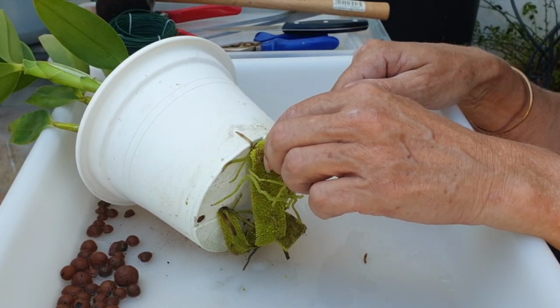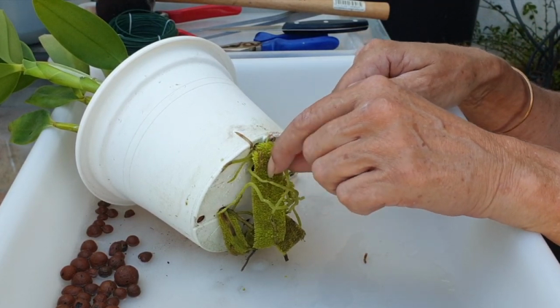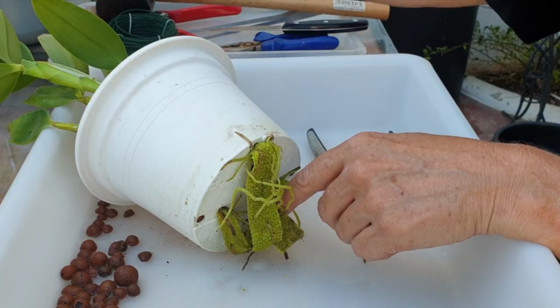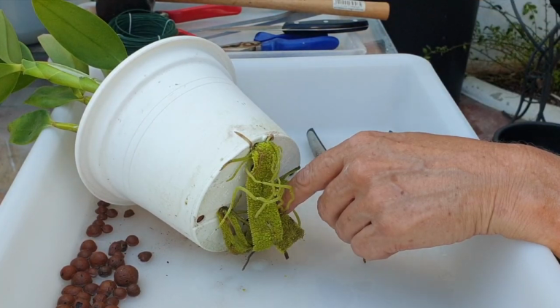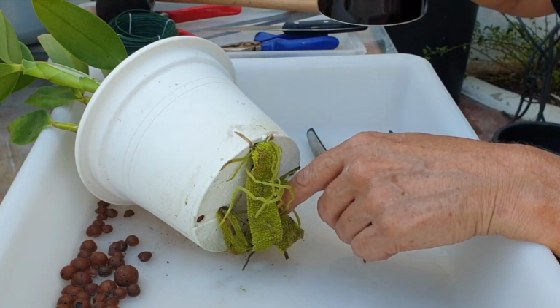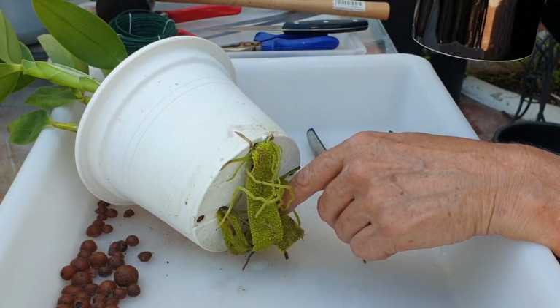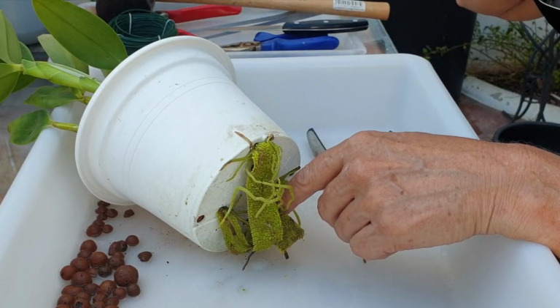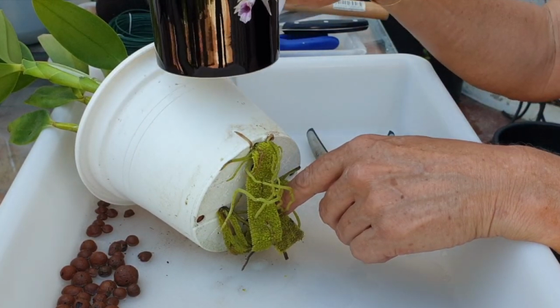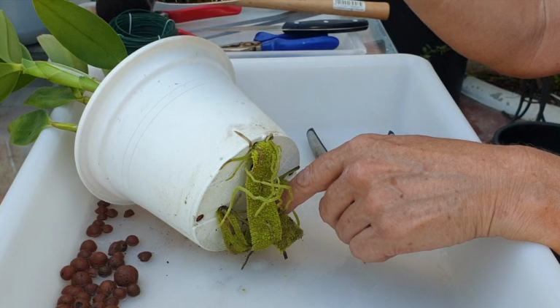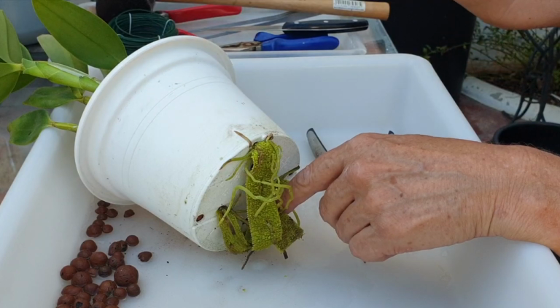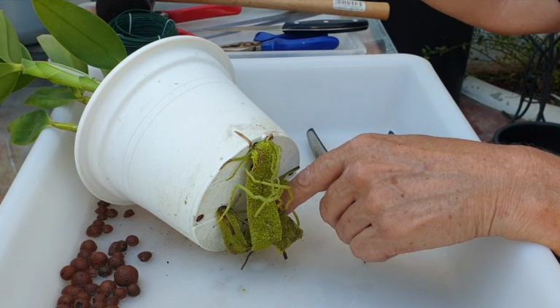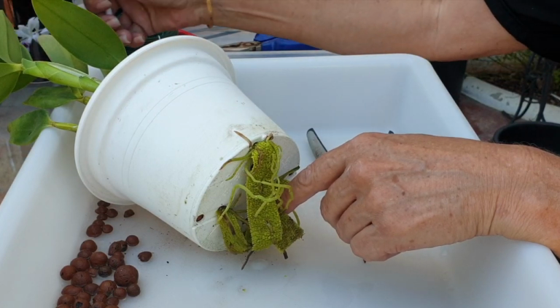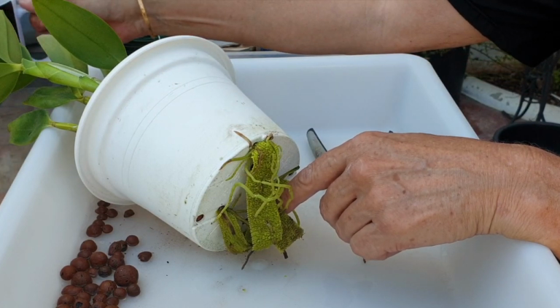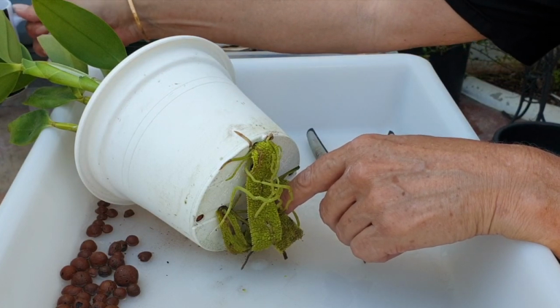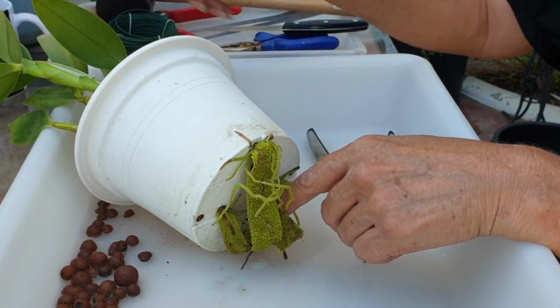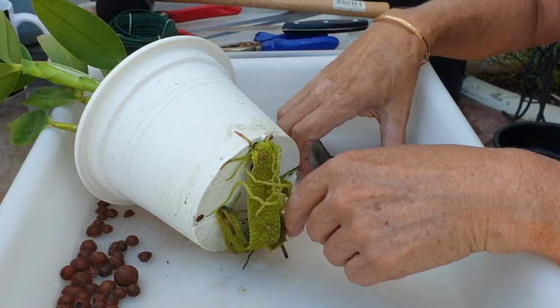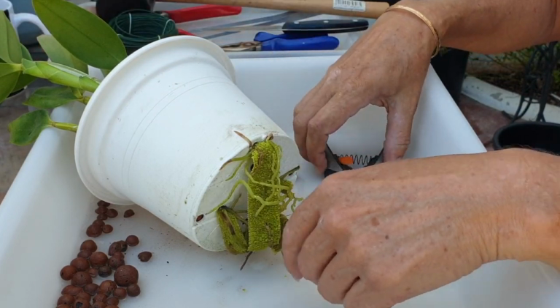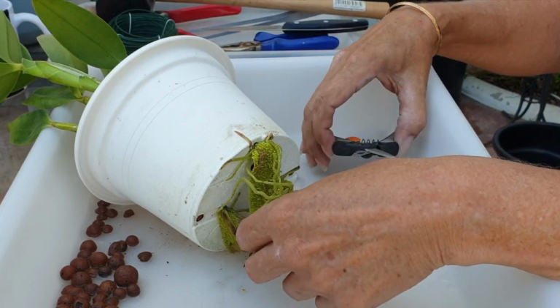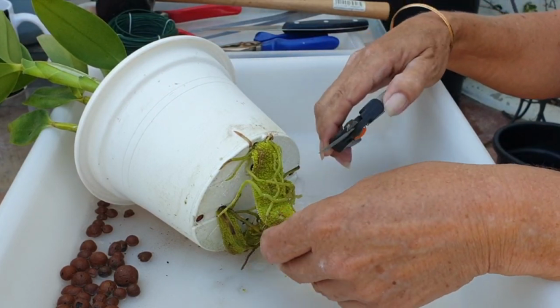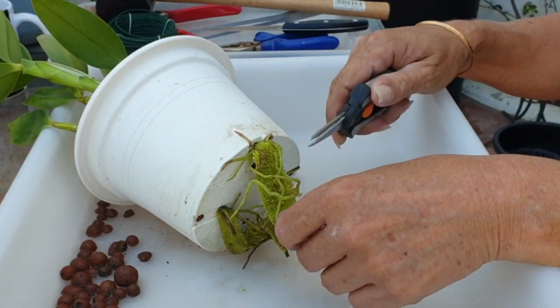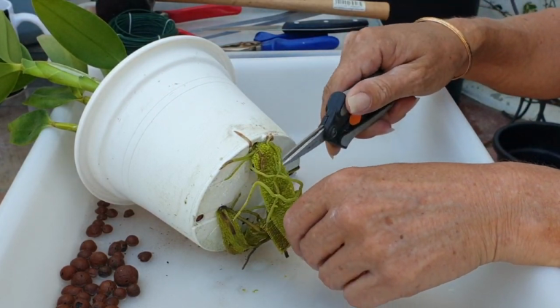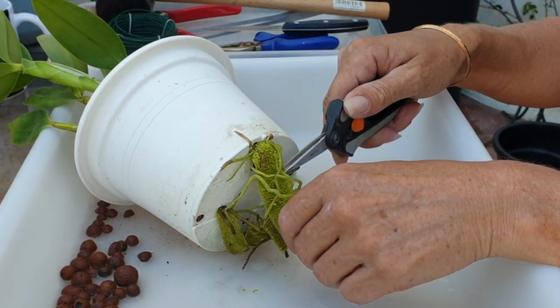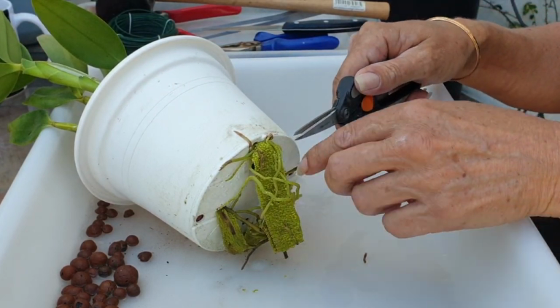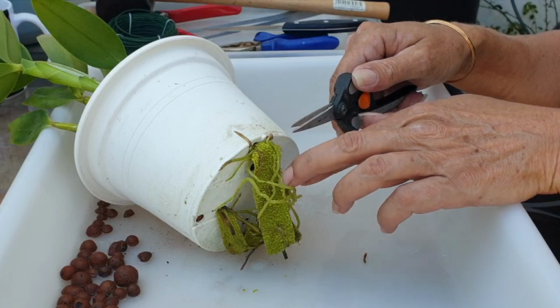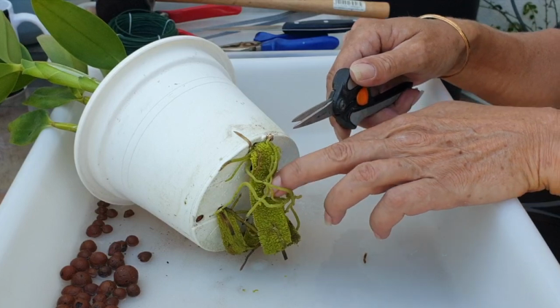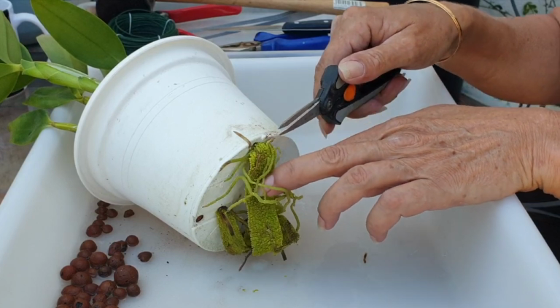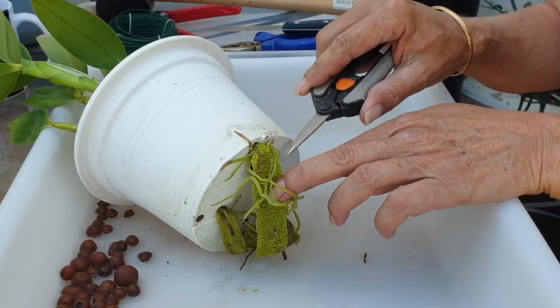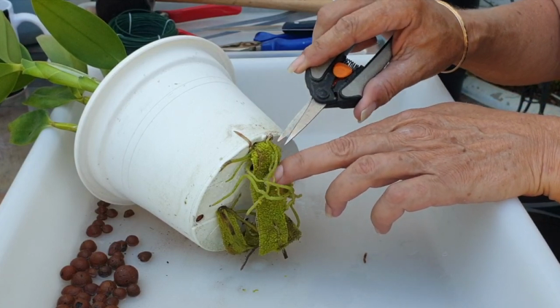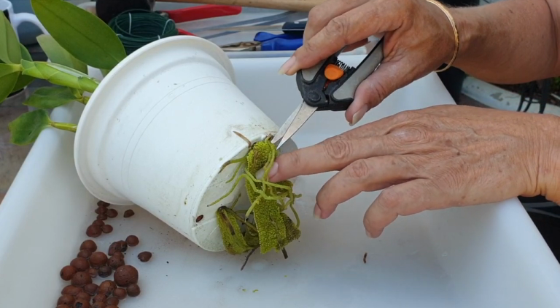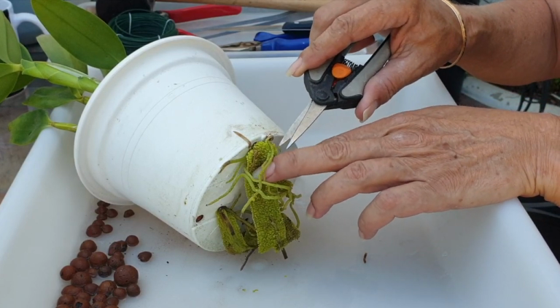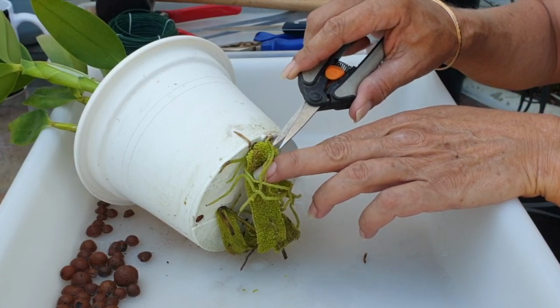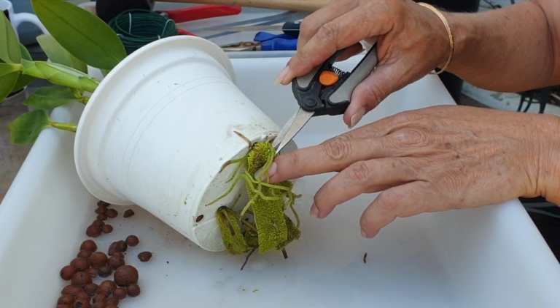And some tea with lemon — cheers! Always a good thing. Late afternoon tea during an orchid repot. Why on earth not?